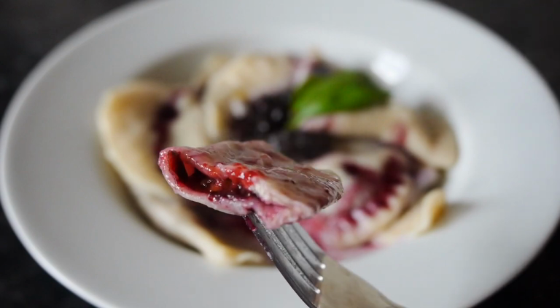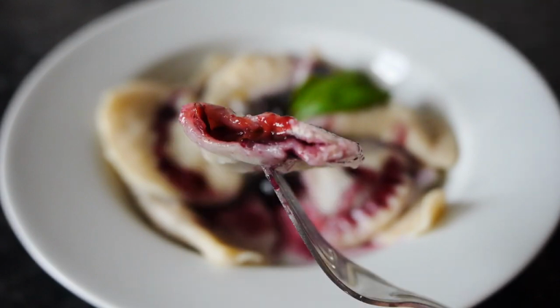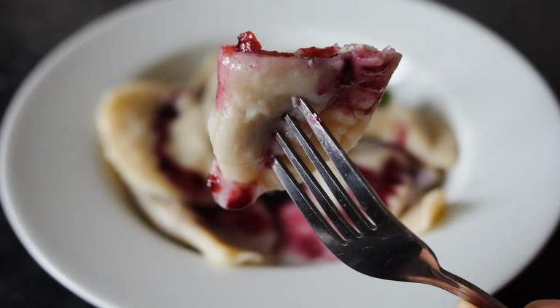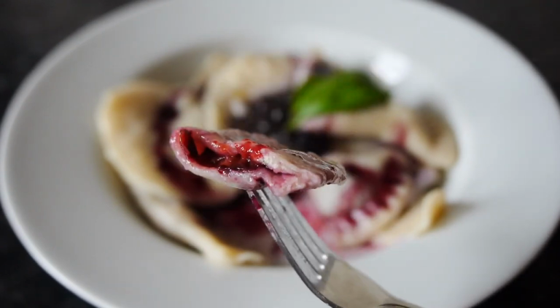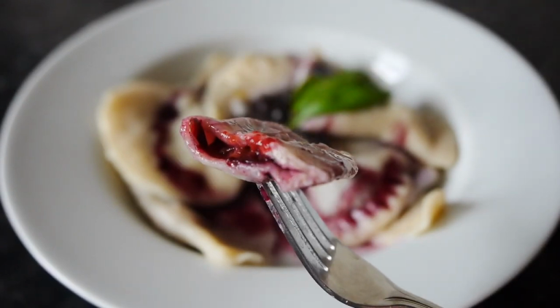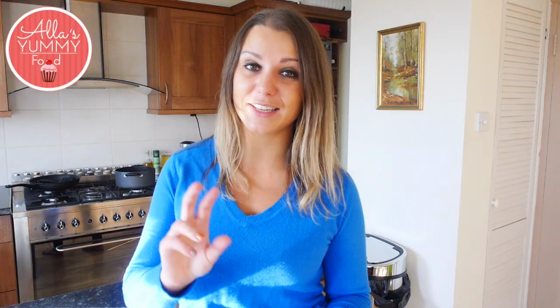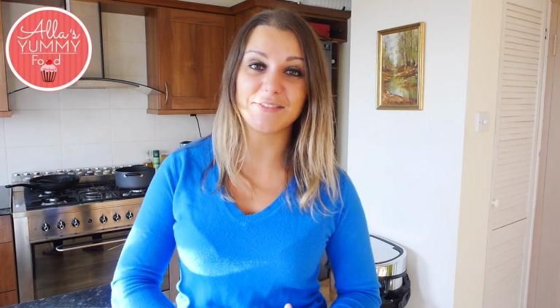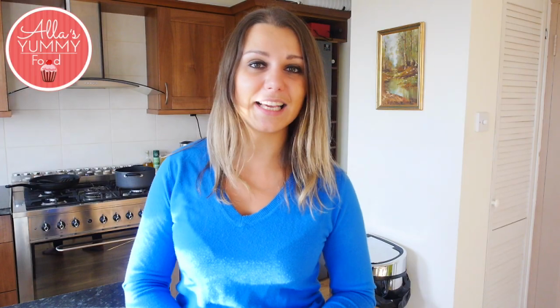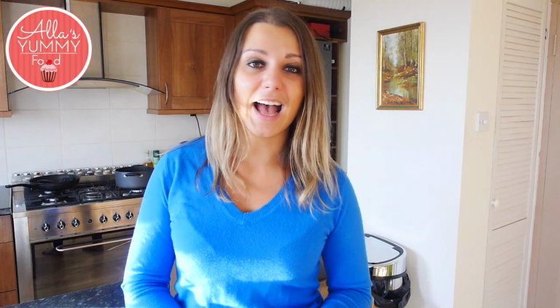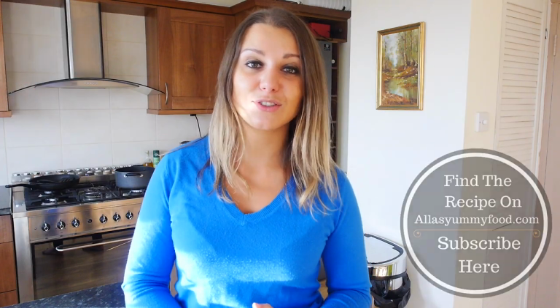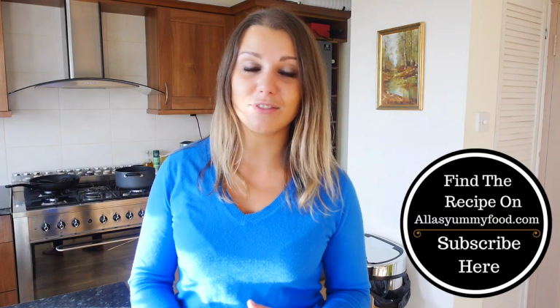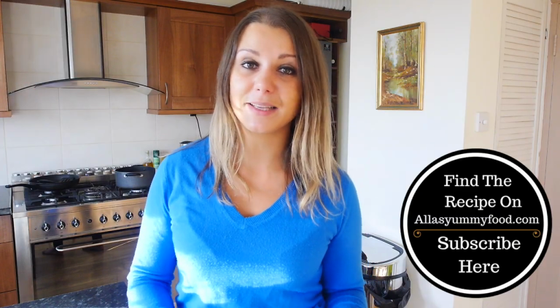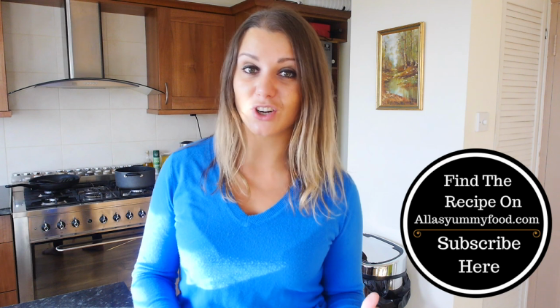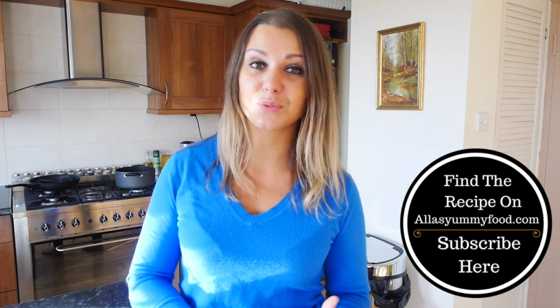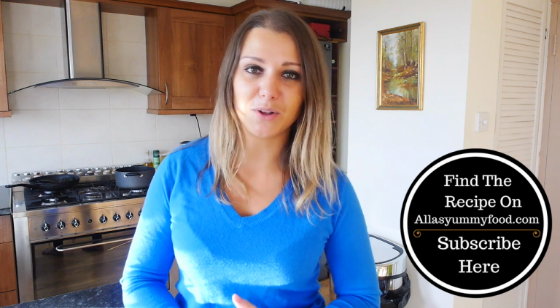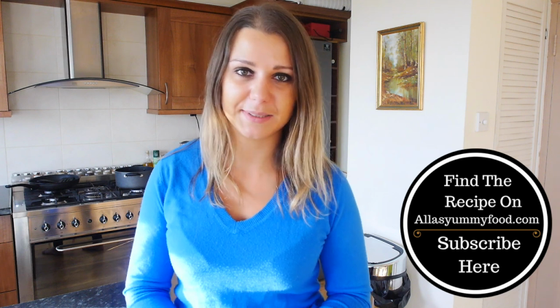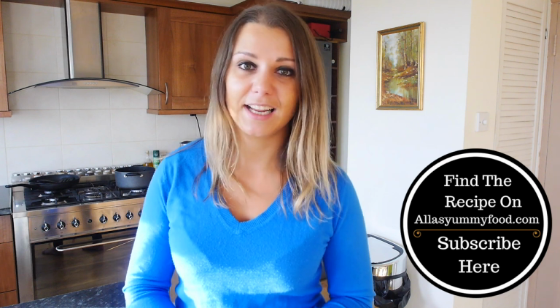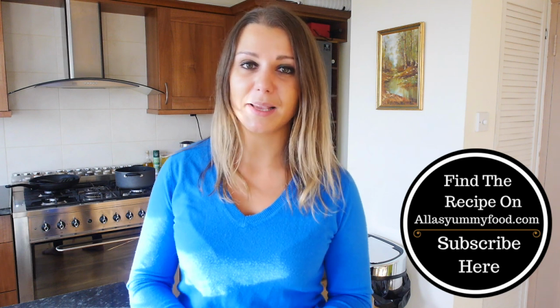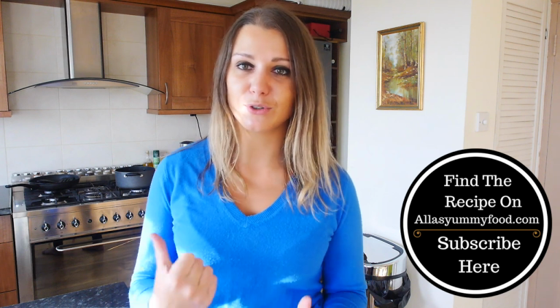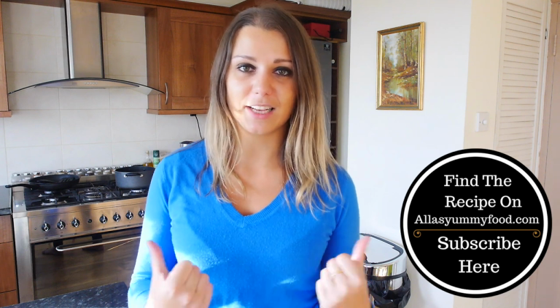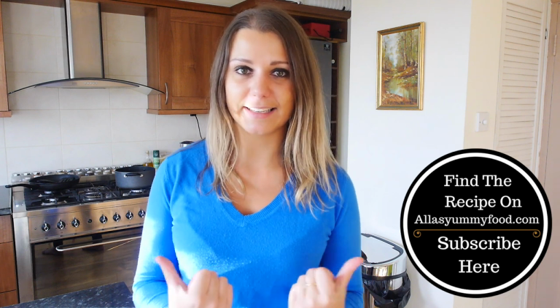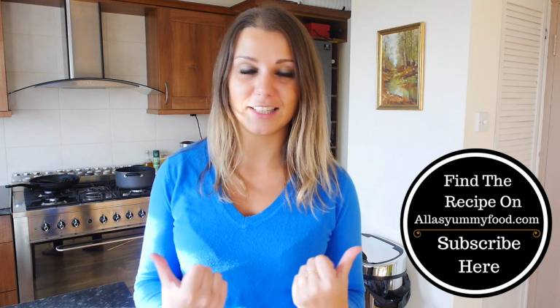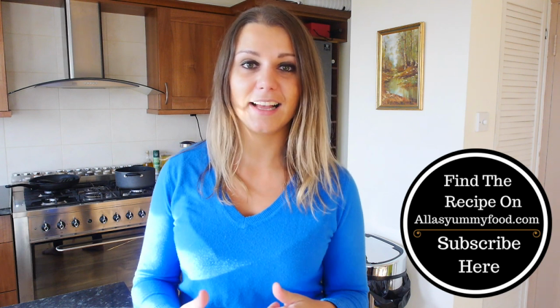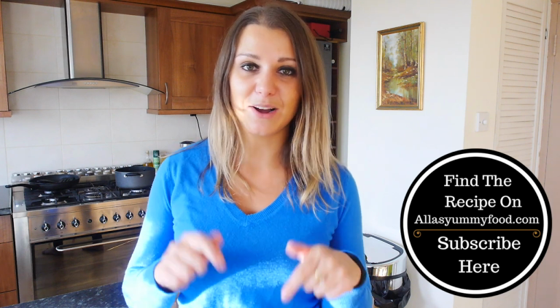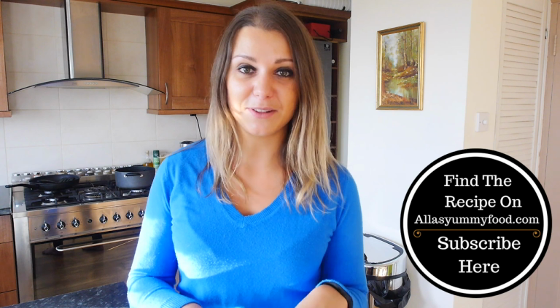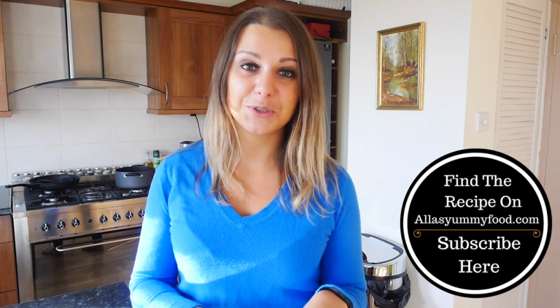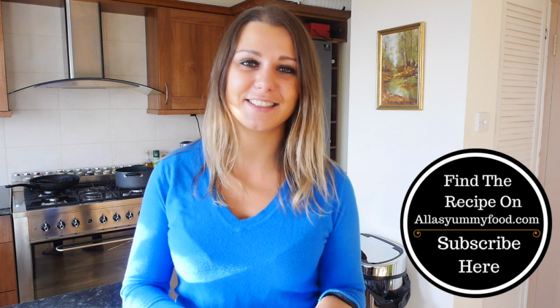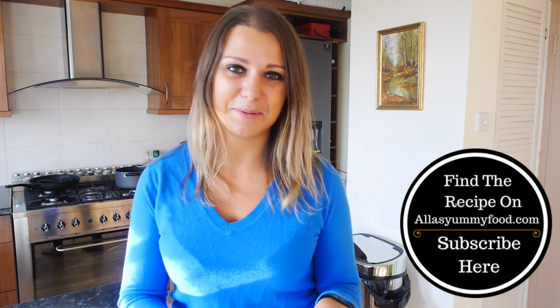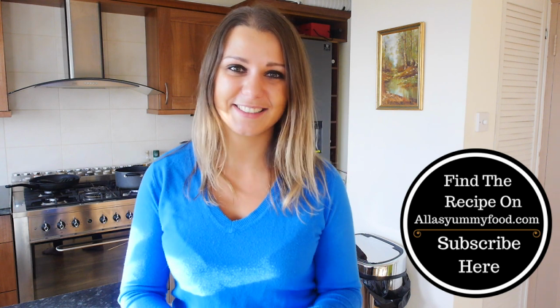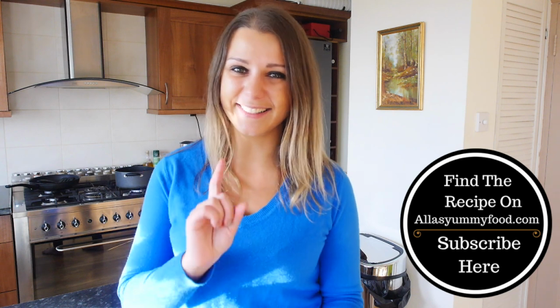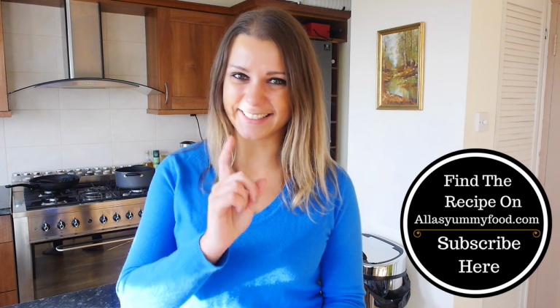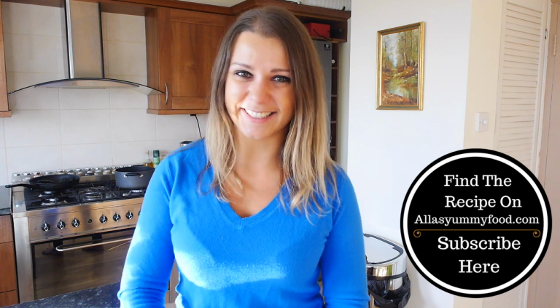Don't forget to subscribe — I upload two new videos every week, and all the recipes and instructions will be on my website, so make sure you check the link just here. I'll leave them also in the description box. Now let's get started!